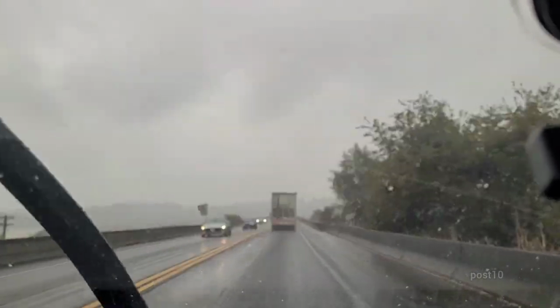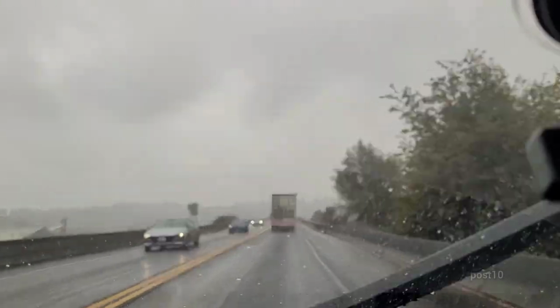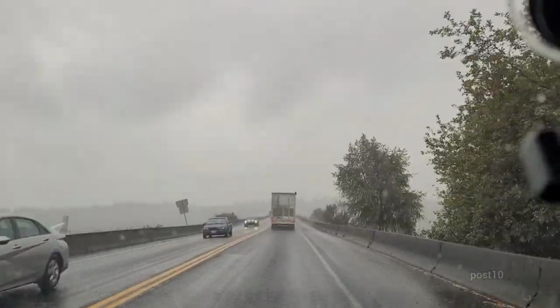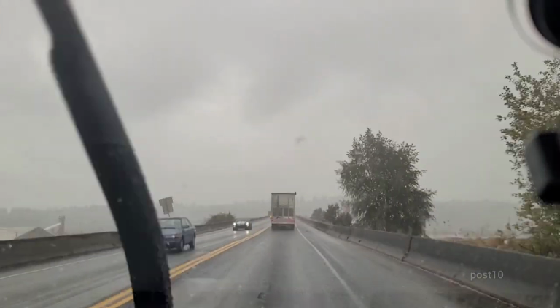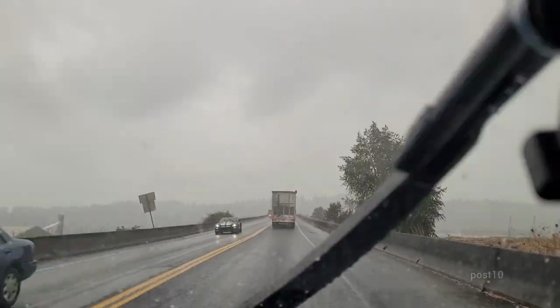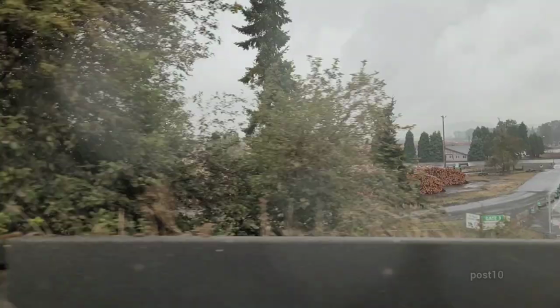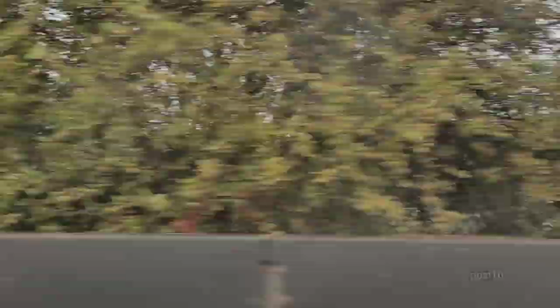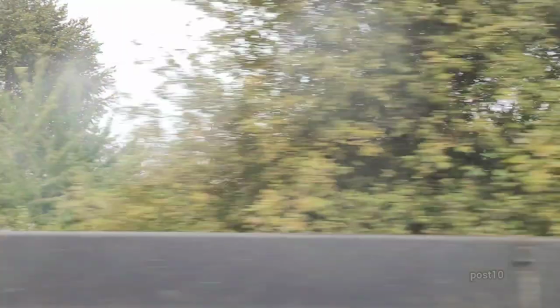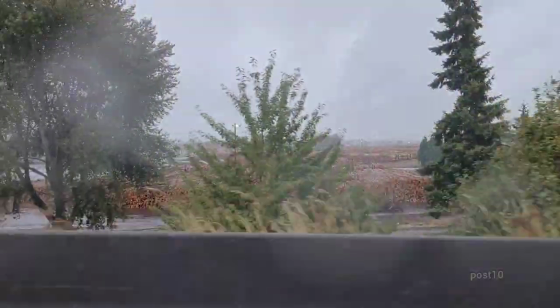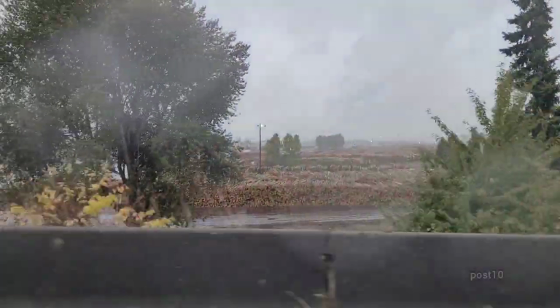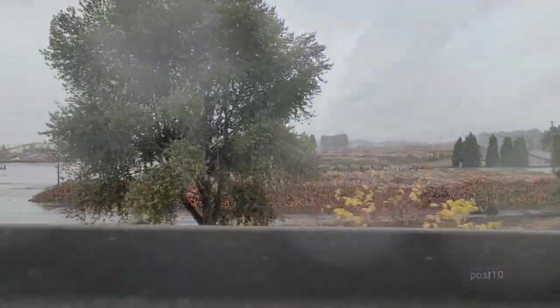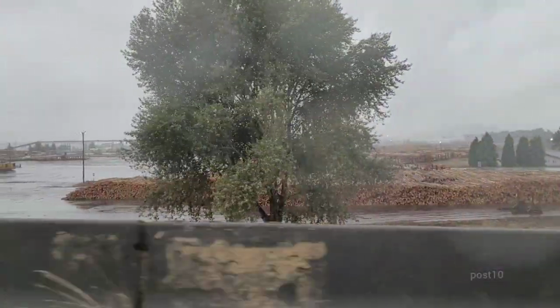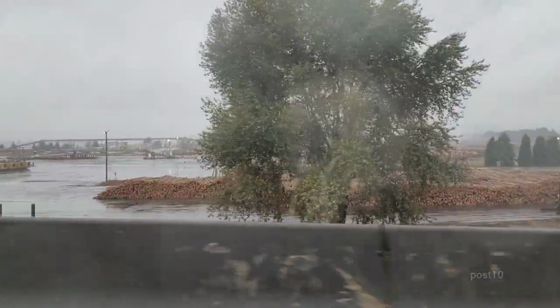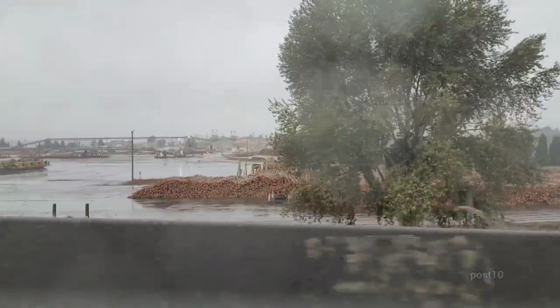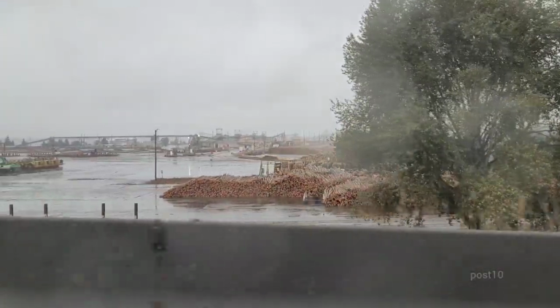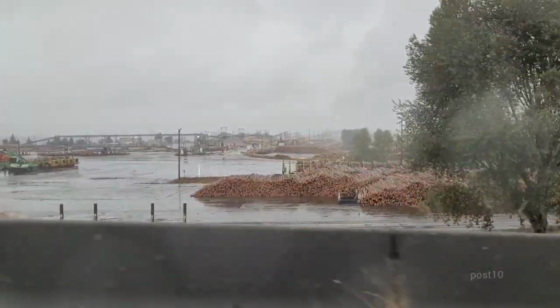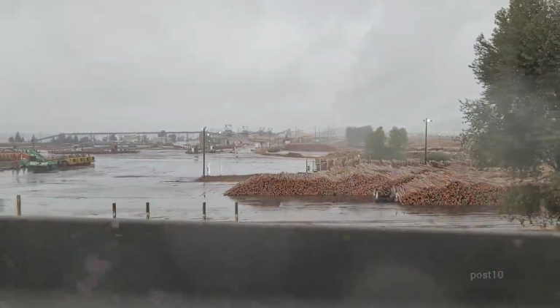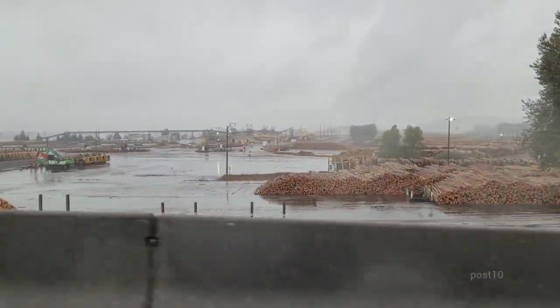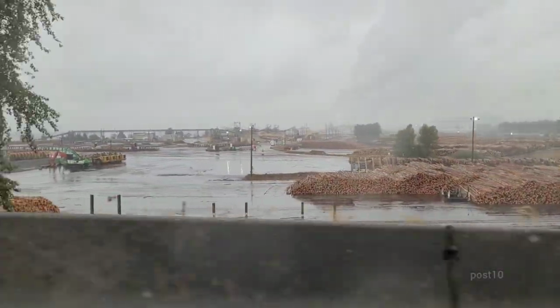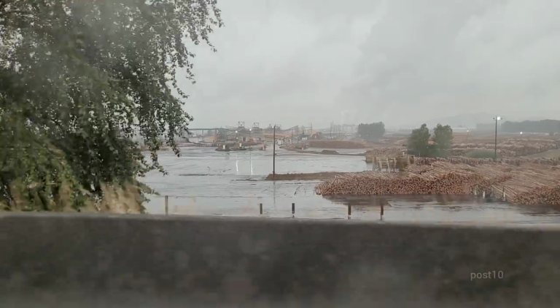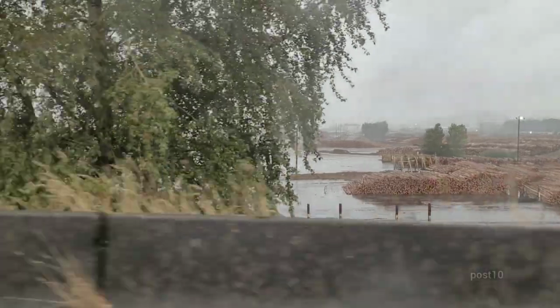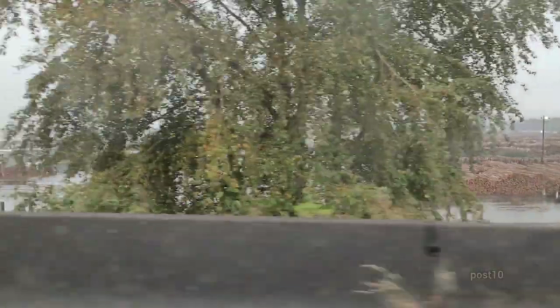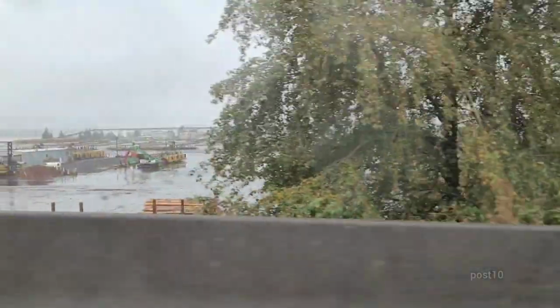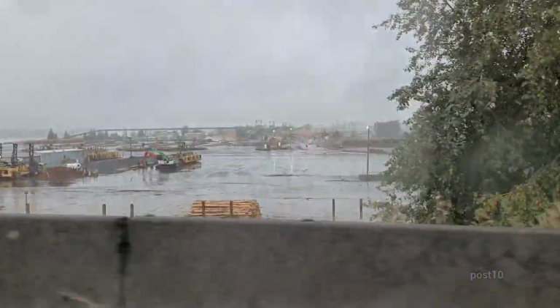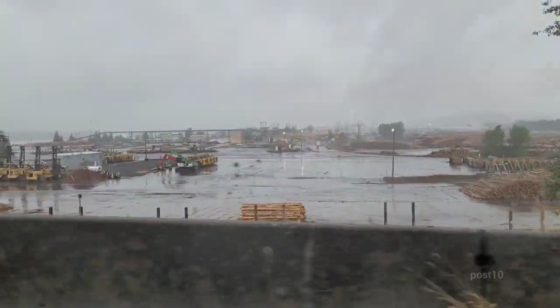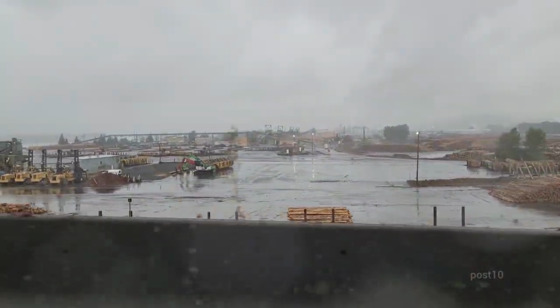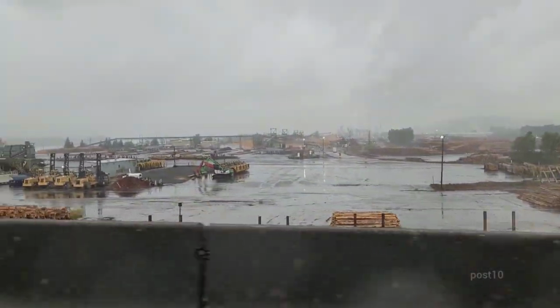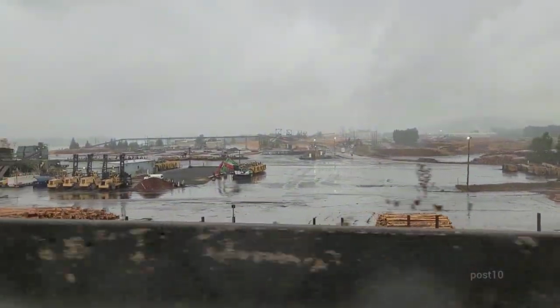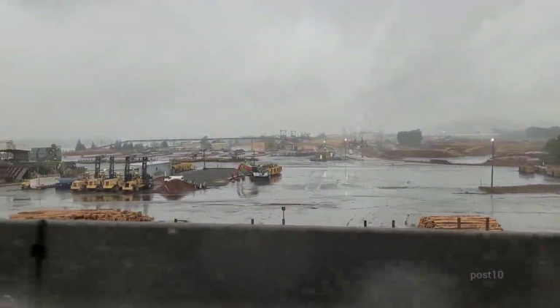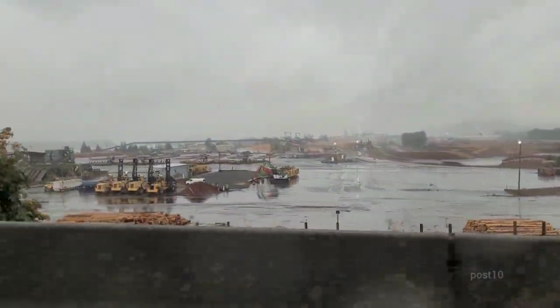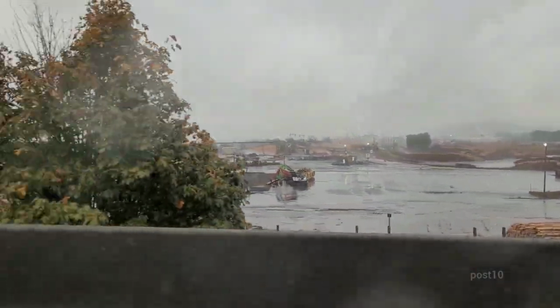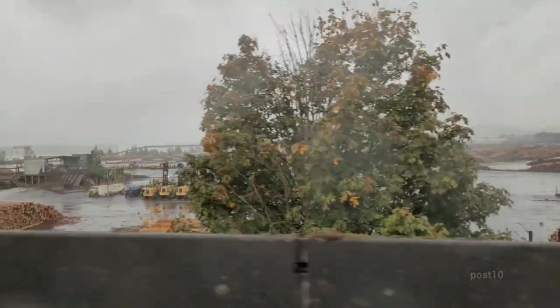If you look out the side view camera right now, you can see in the distance the wood burning power plant making big plumes of smoke. You can't see it as well as we could like 20 minutes ago before the fog really started.